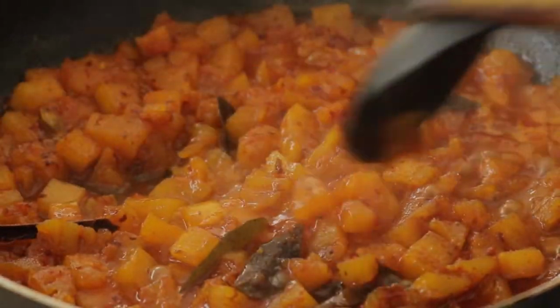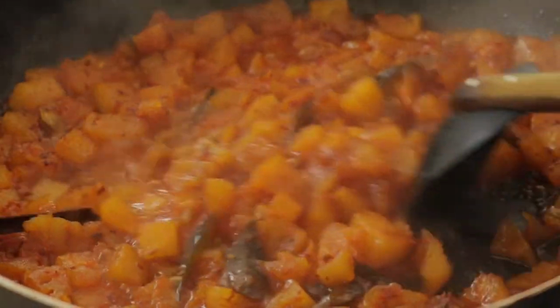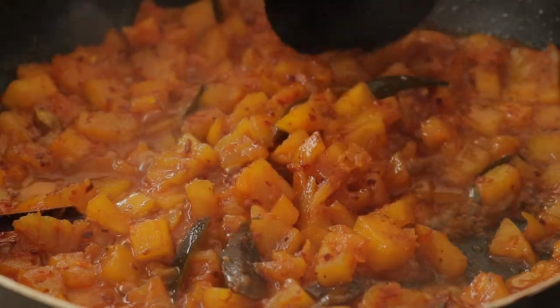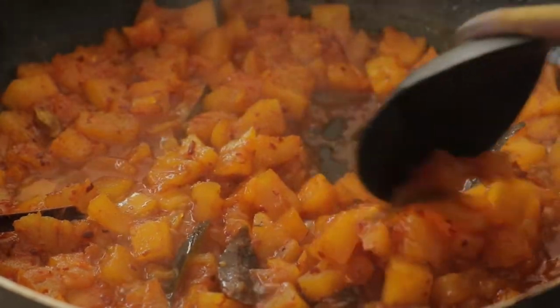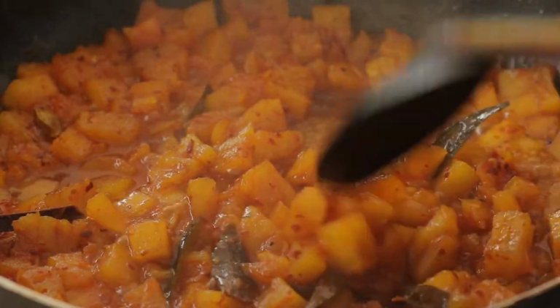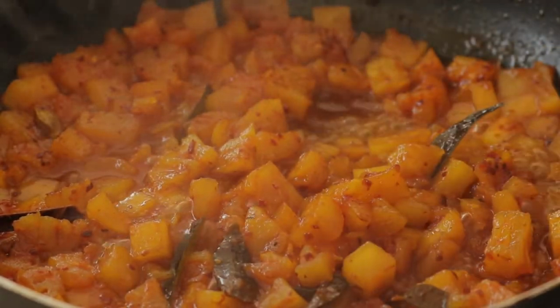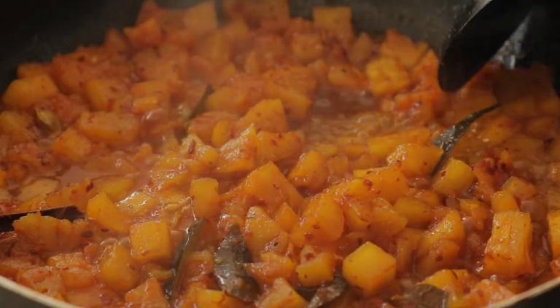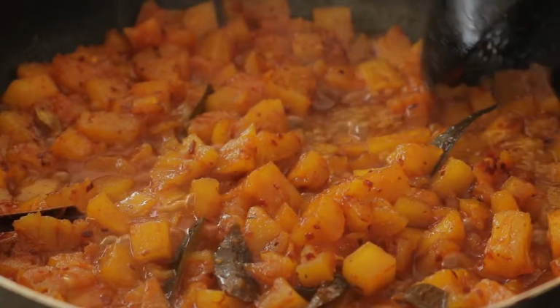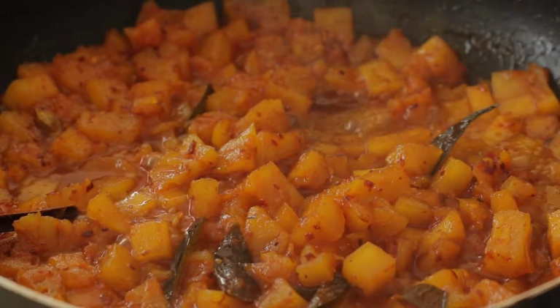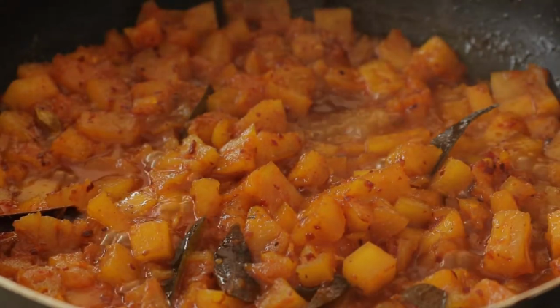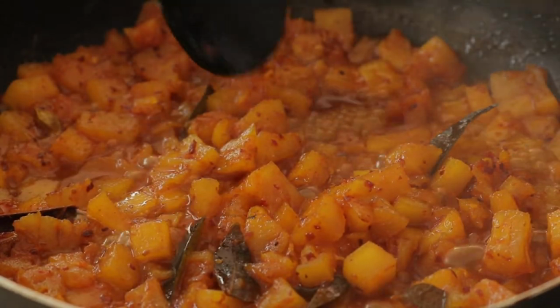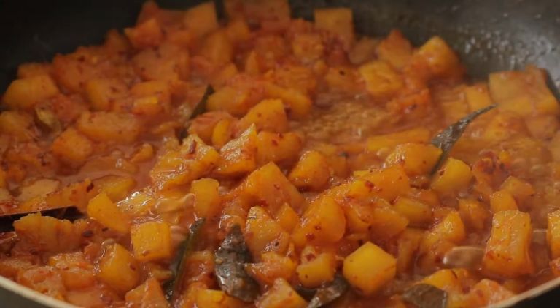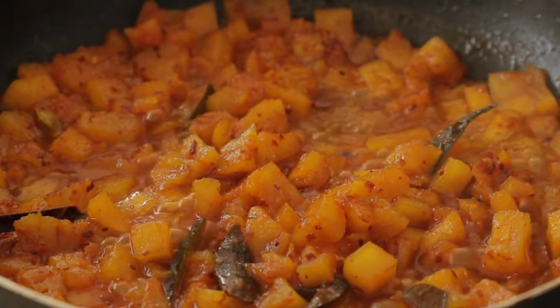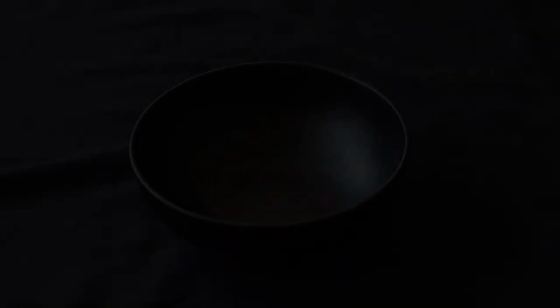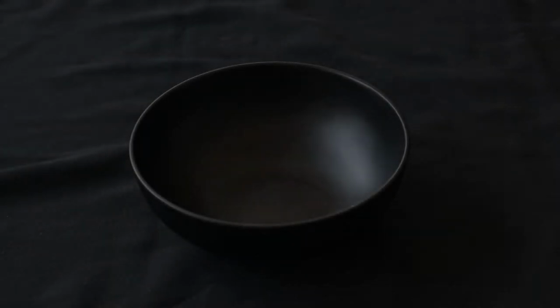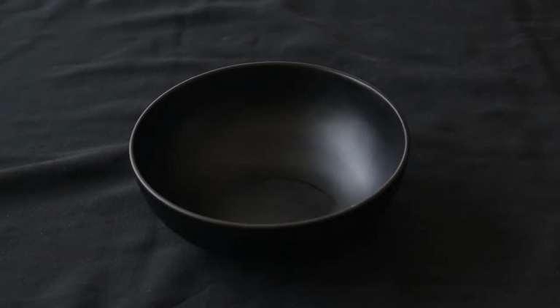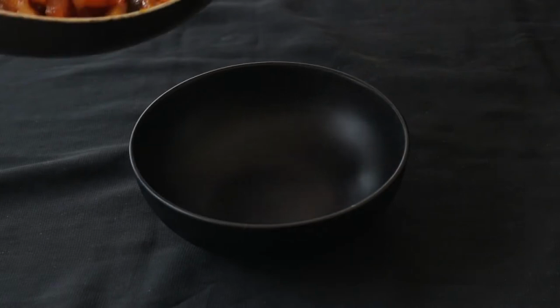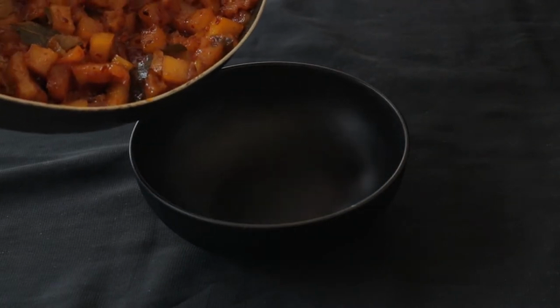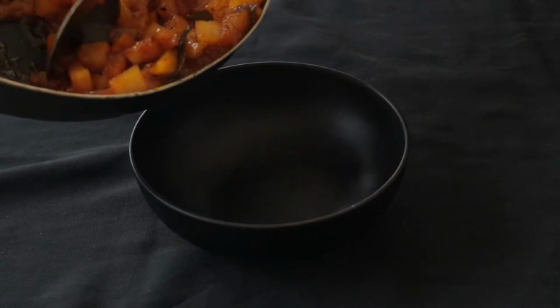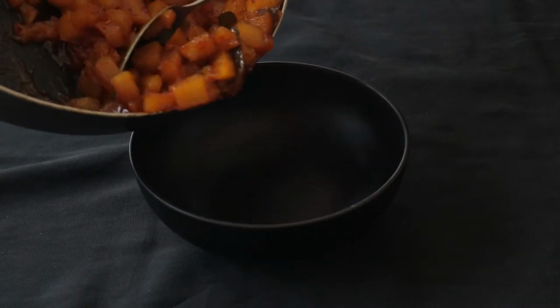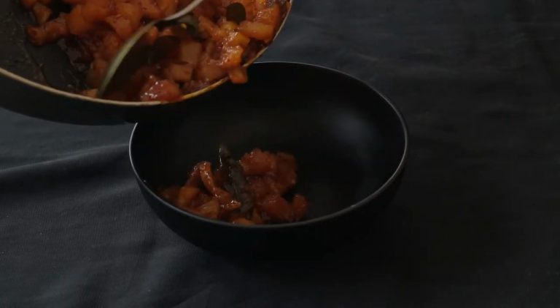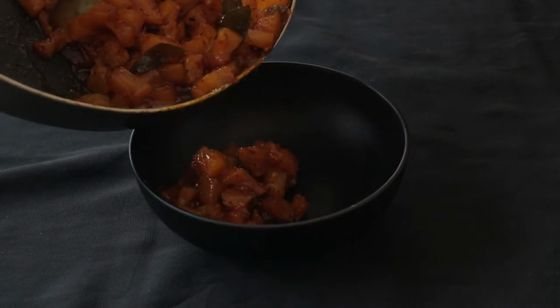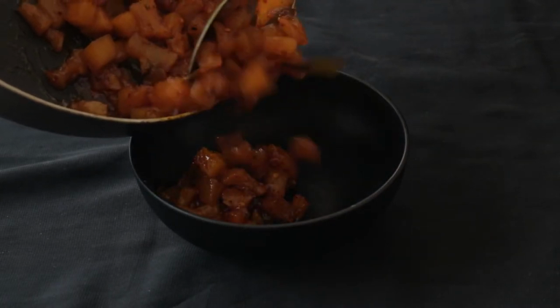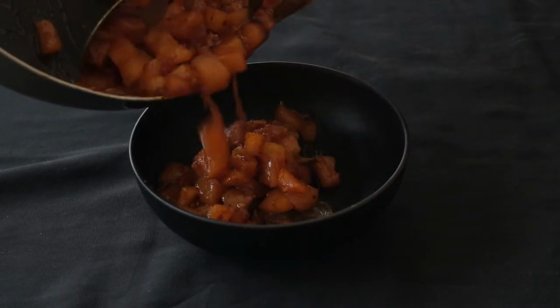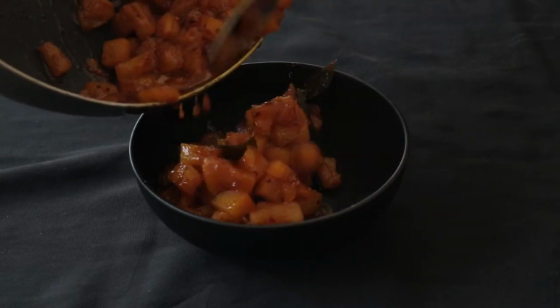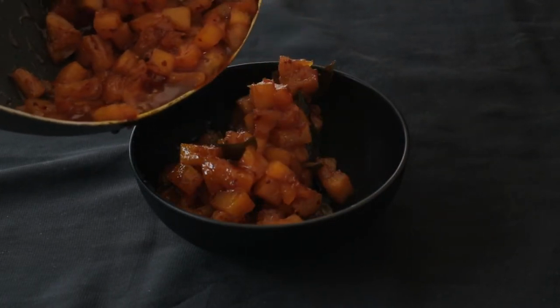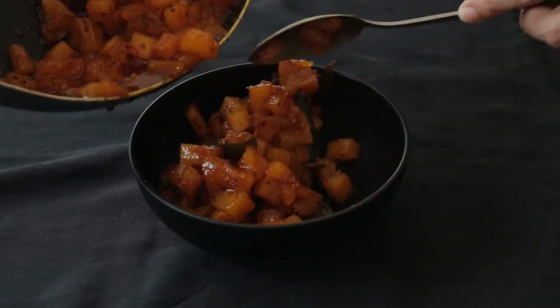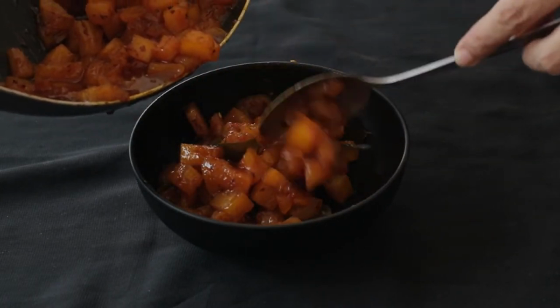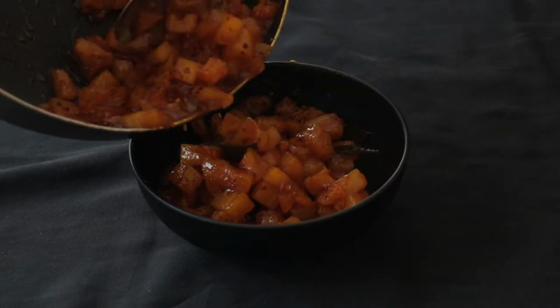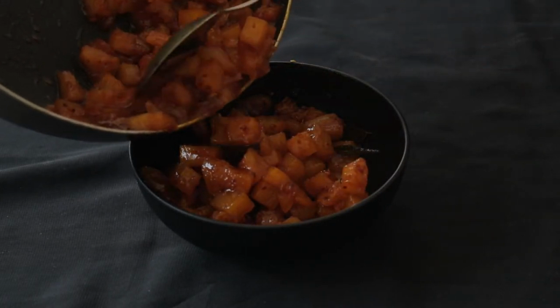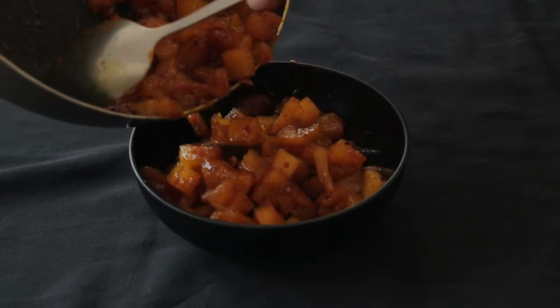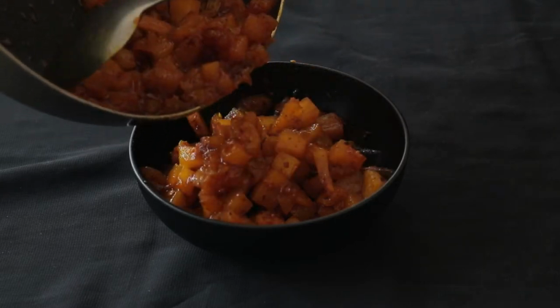Continue to cook until the water is completely reduced. Taste and season with salt if you need. And this is your pineapple chutney — enjoy!